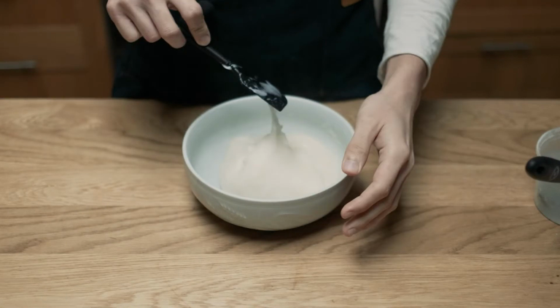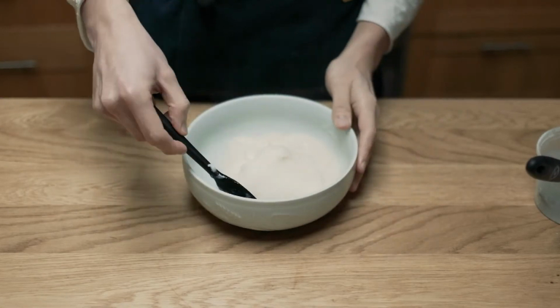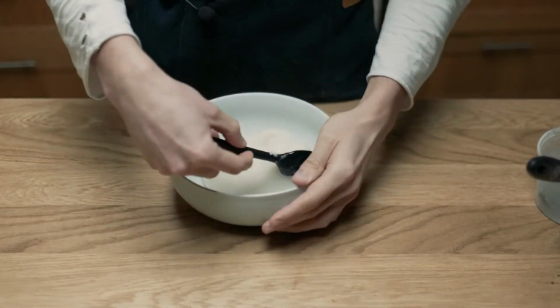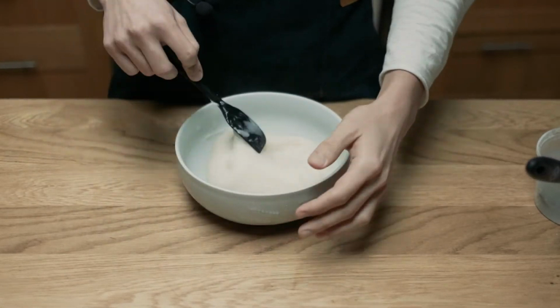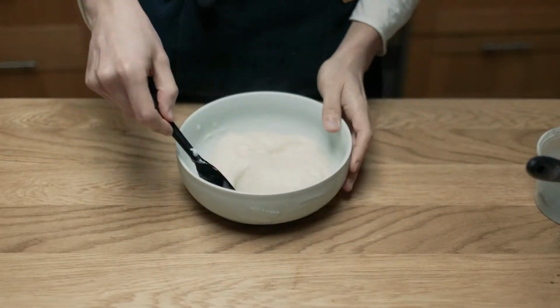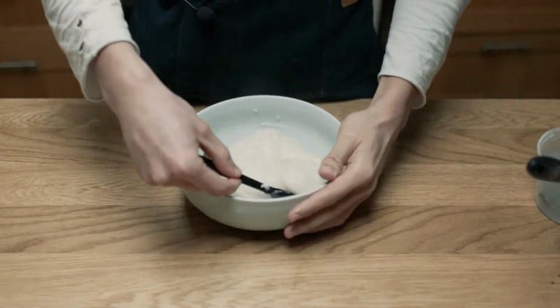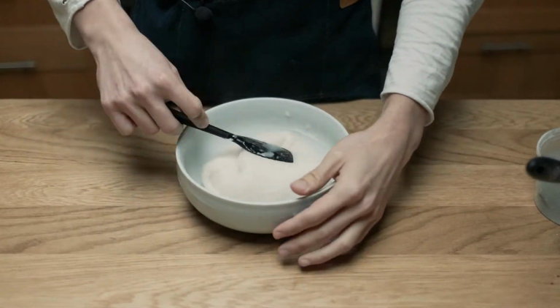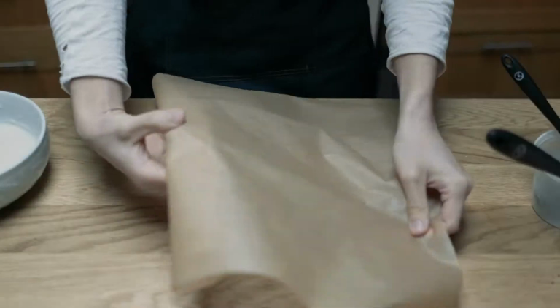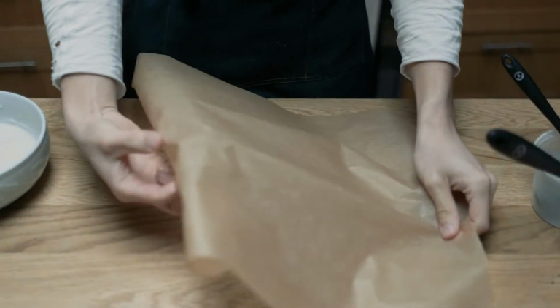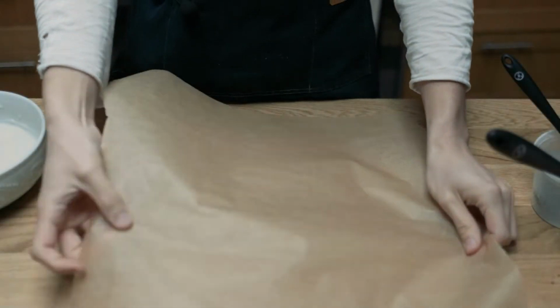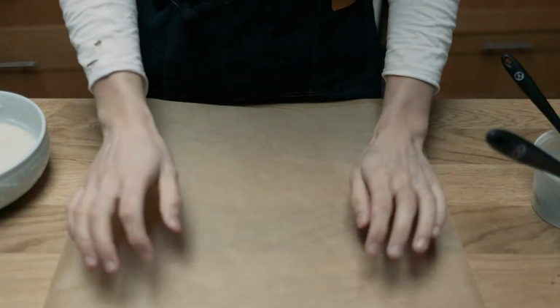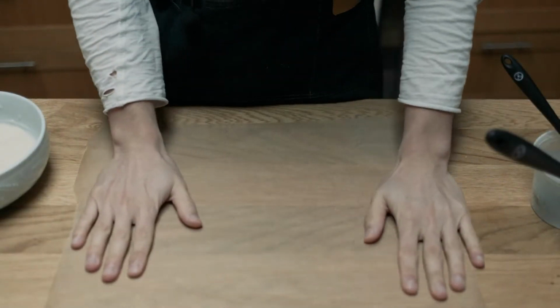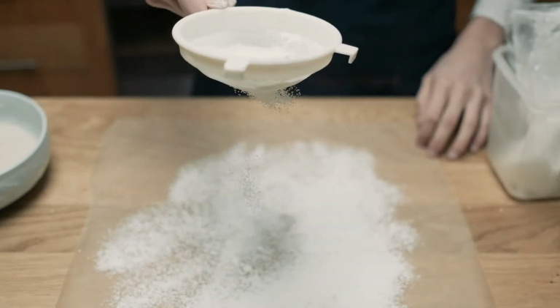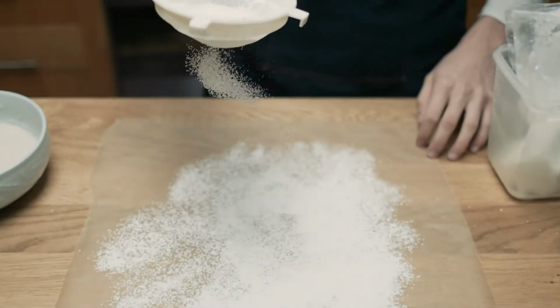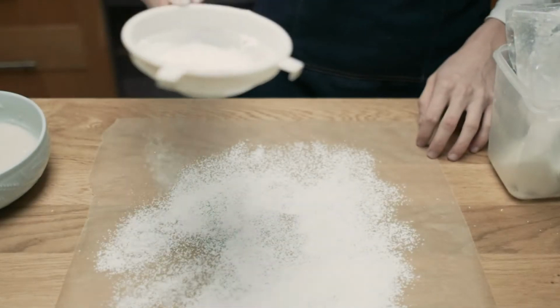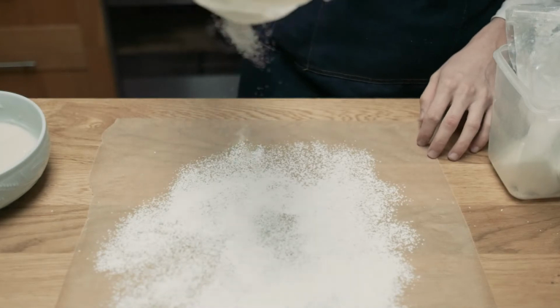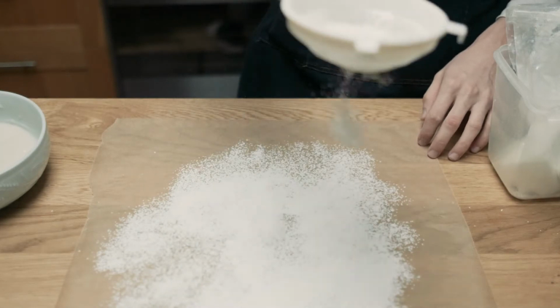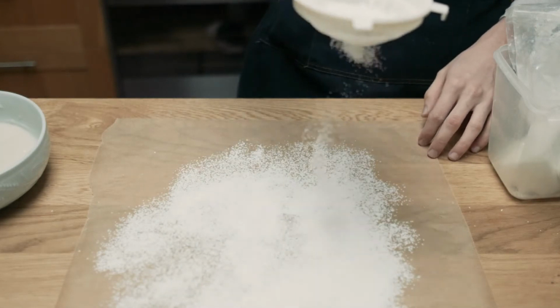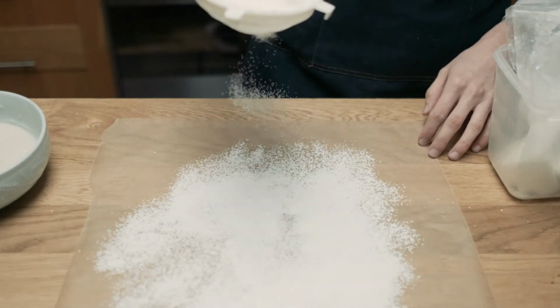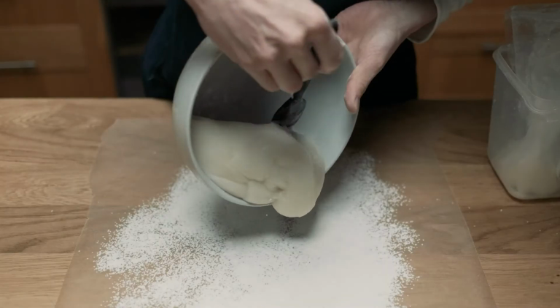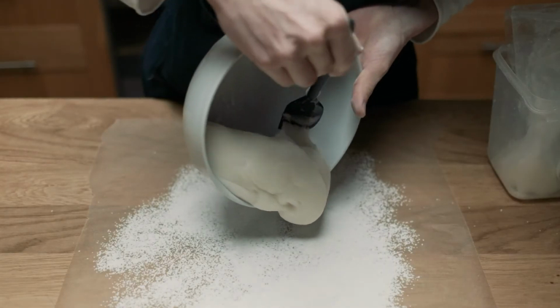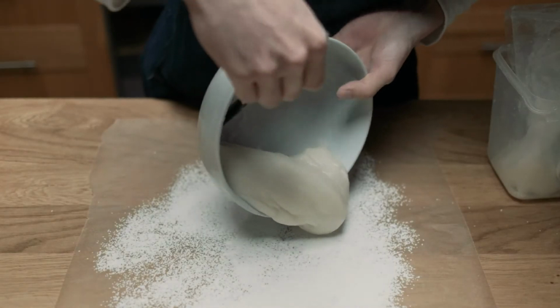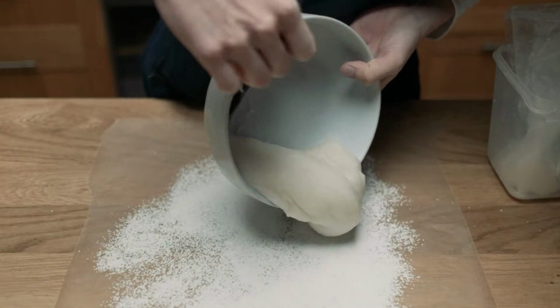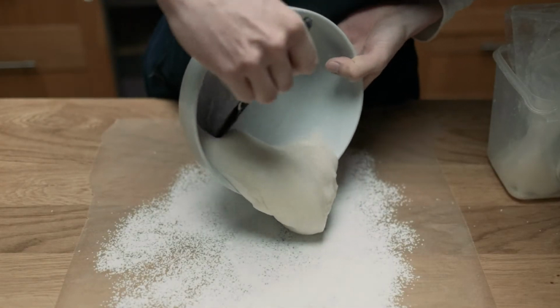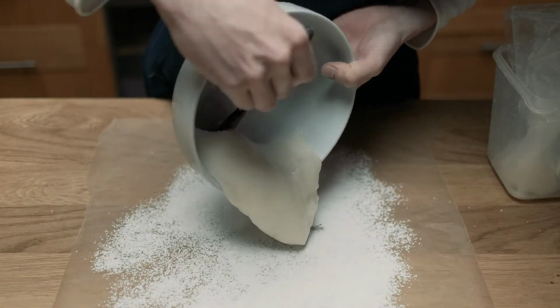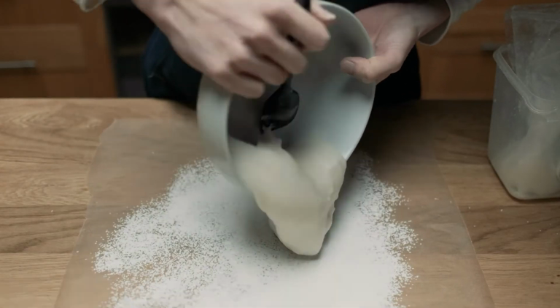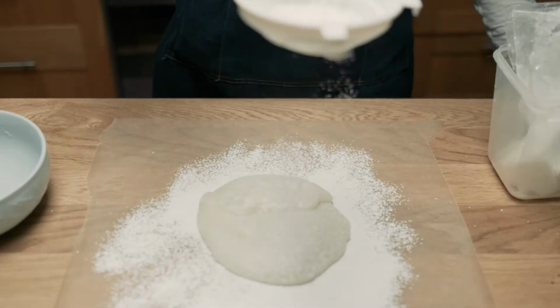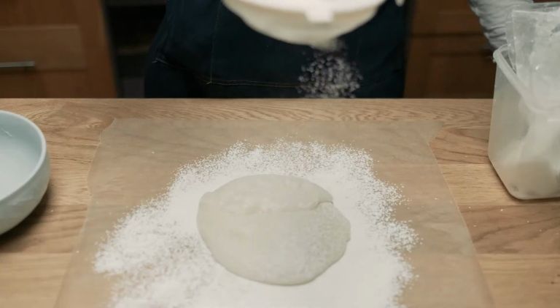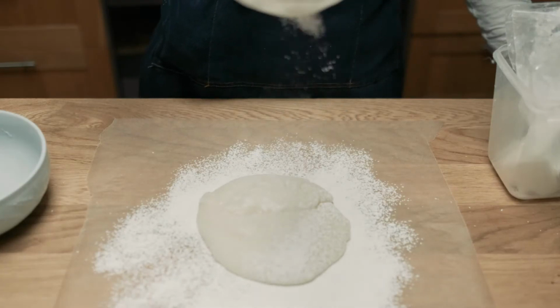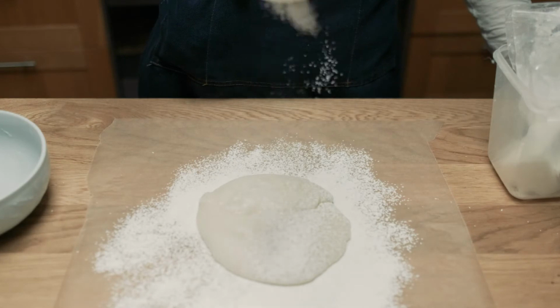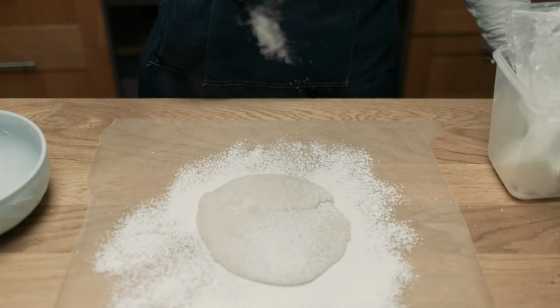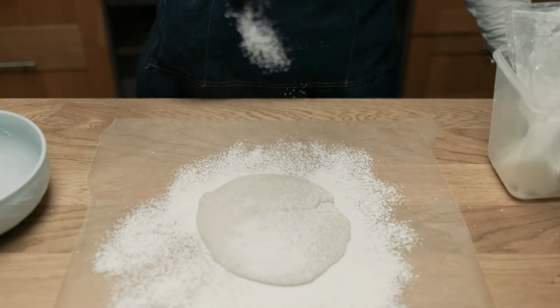Once the mochi is cooked, I'm laying out a sheet of baking paper and heavily flouring it with cornstarch to stop the mochi from sticking to everything. I'm dumping the mochi out then flouring again with cornstarch, and I'm also covering my rolling pin with cornstarch.